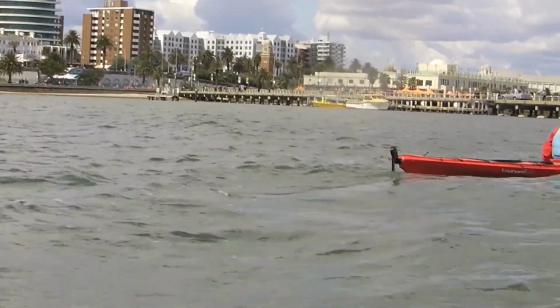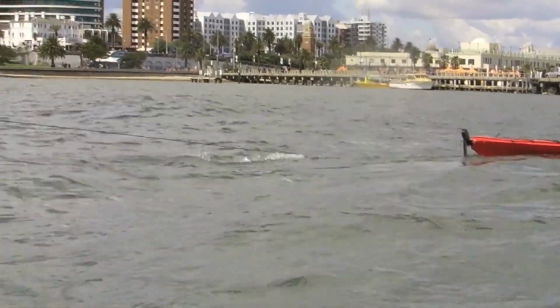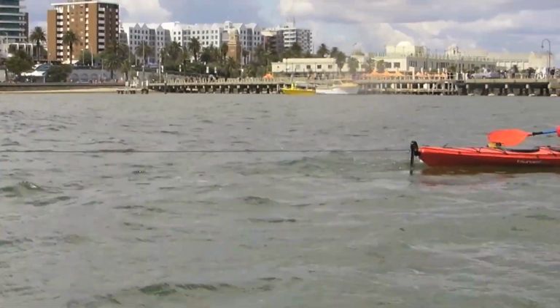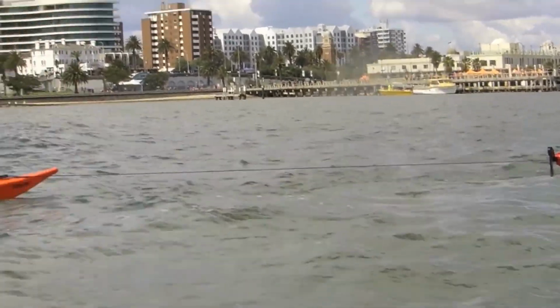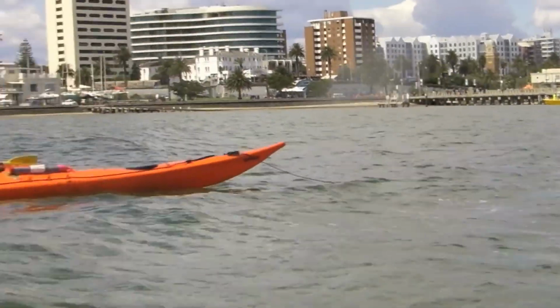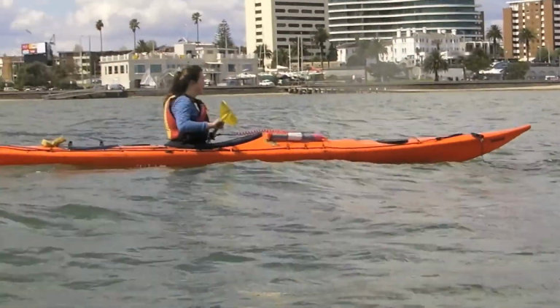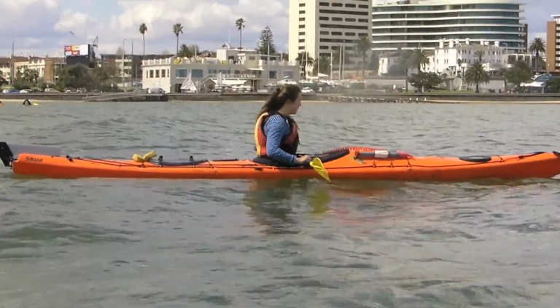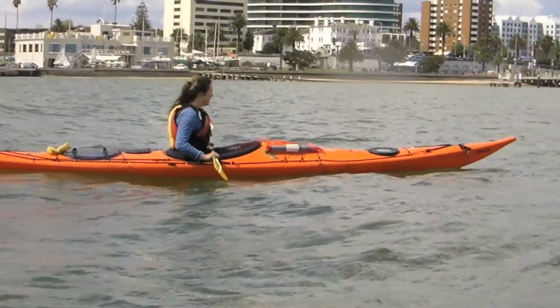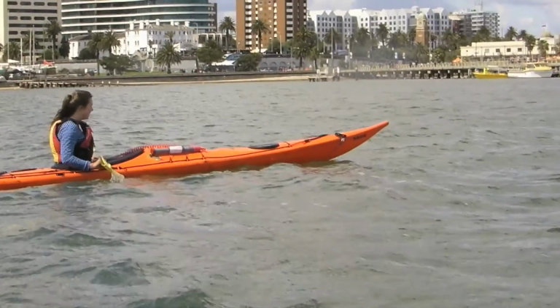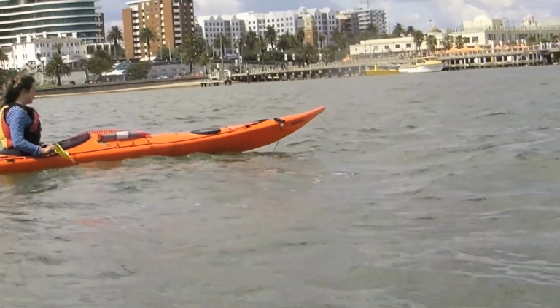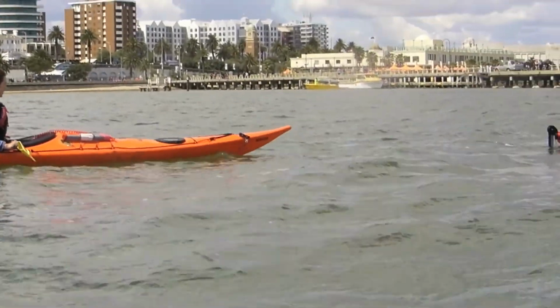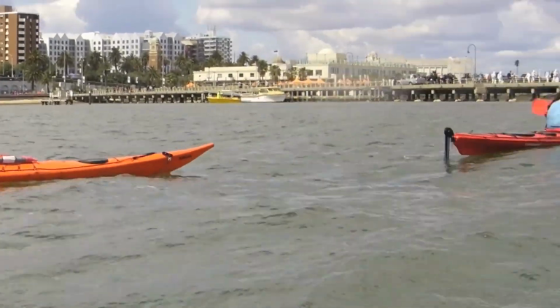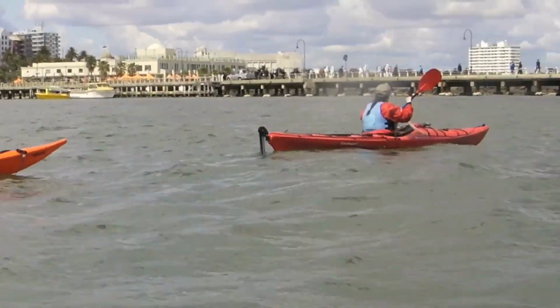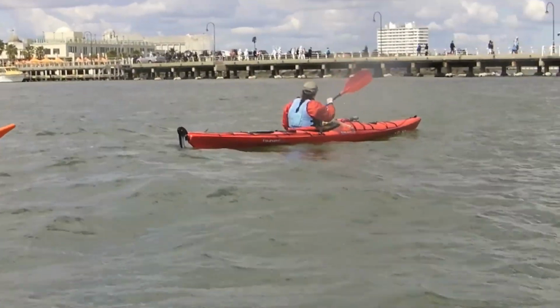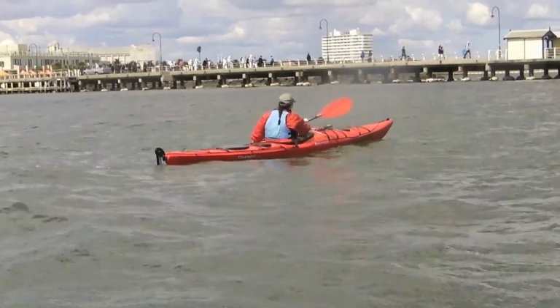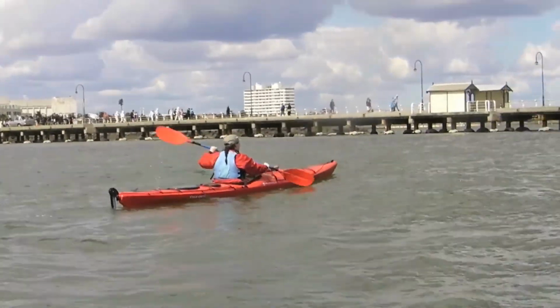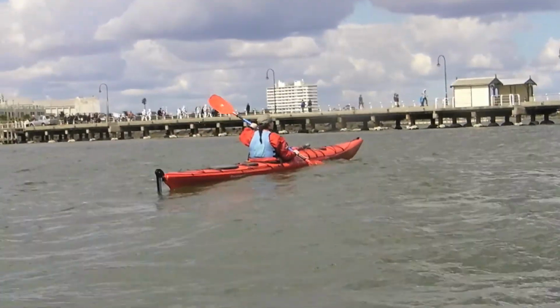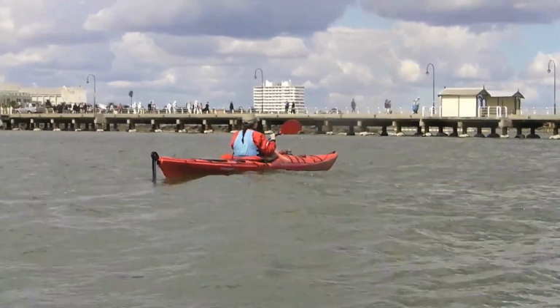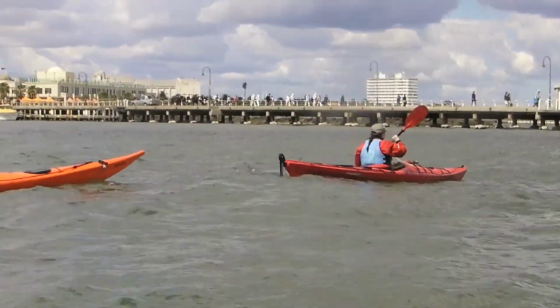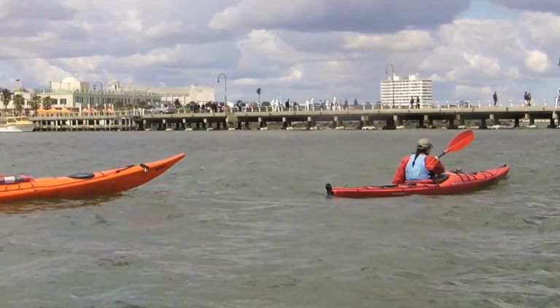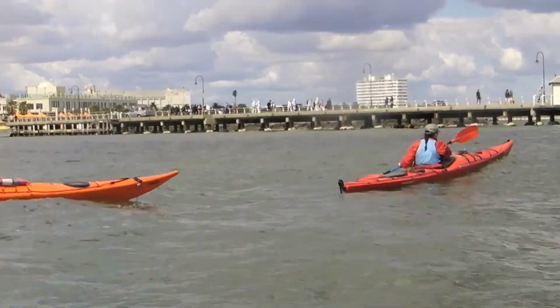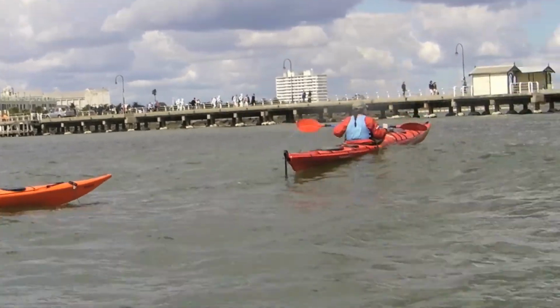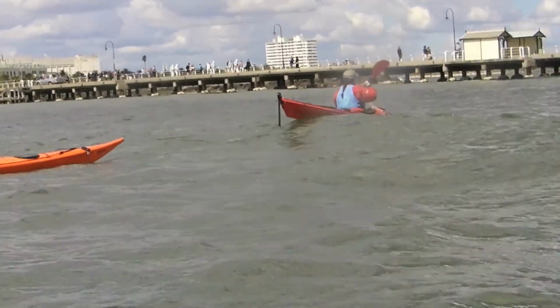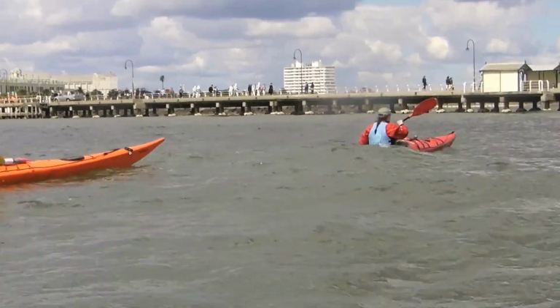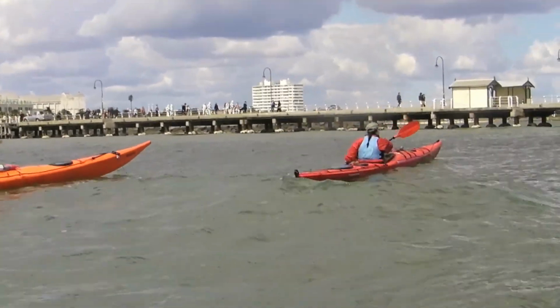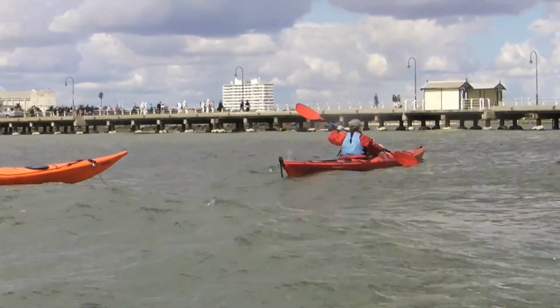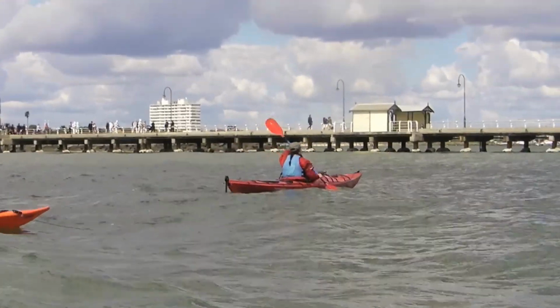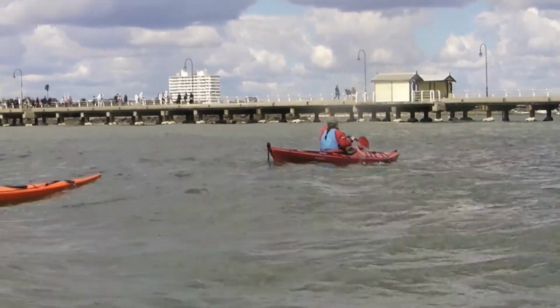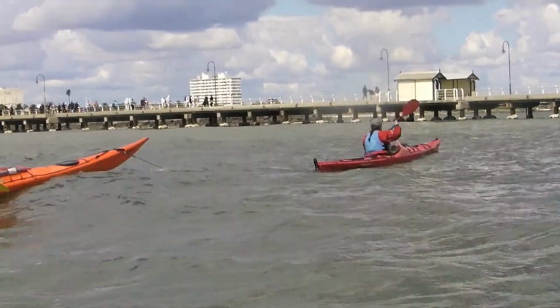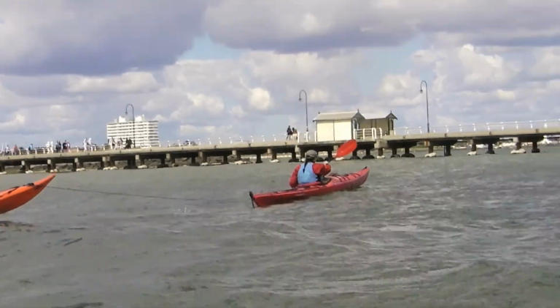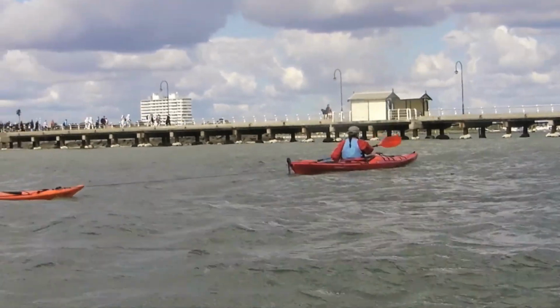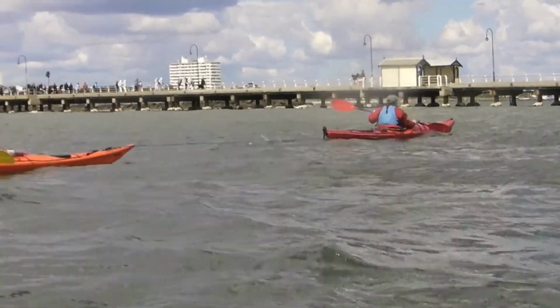Okay, these guys are doing a little bit of towing — practicing towing up into the wind. You can sort of see the rope going tight.